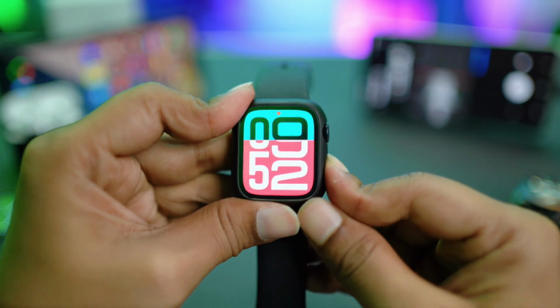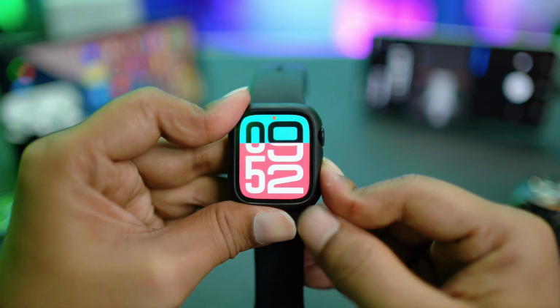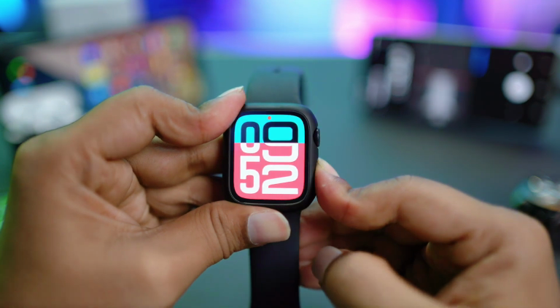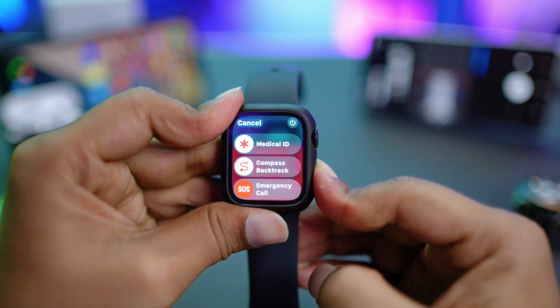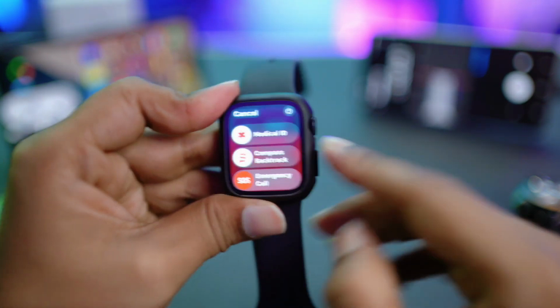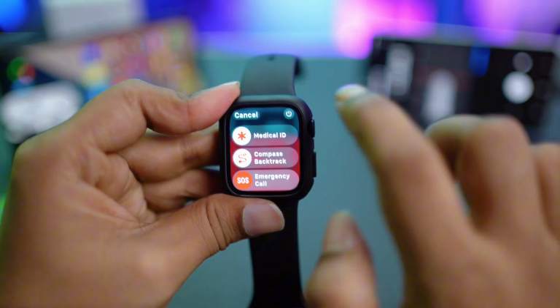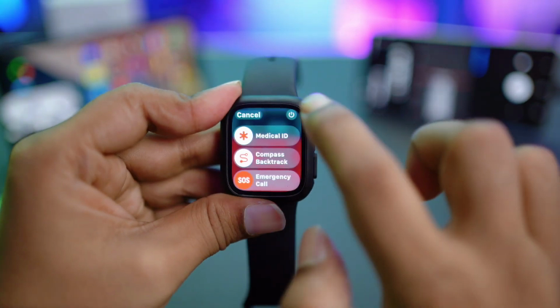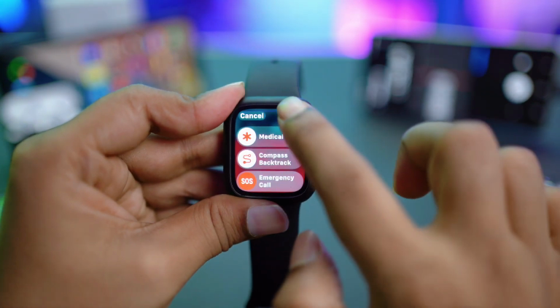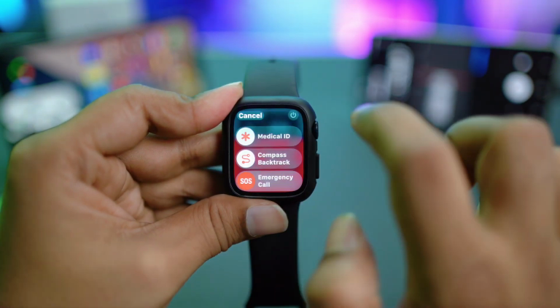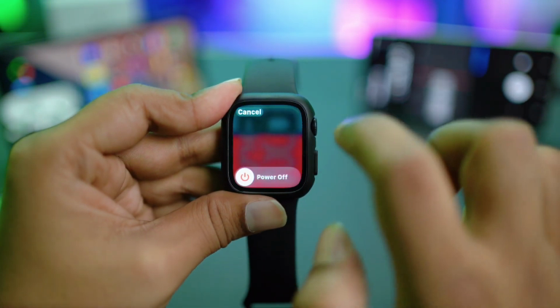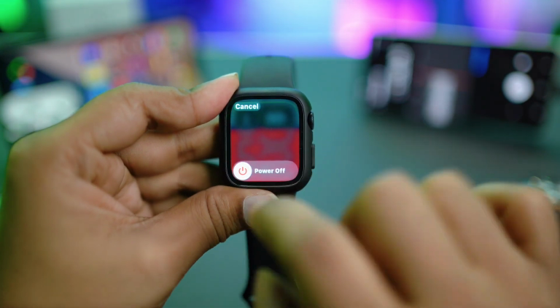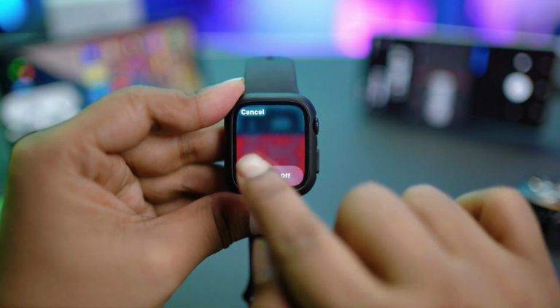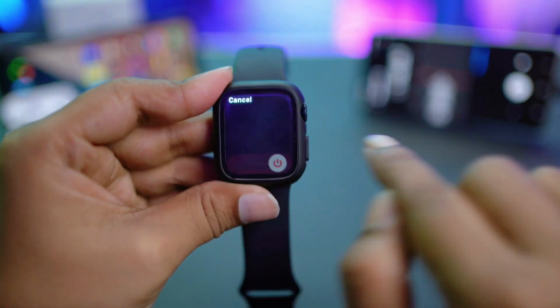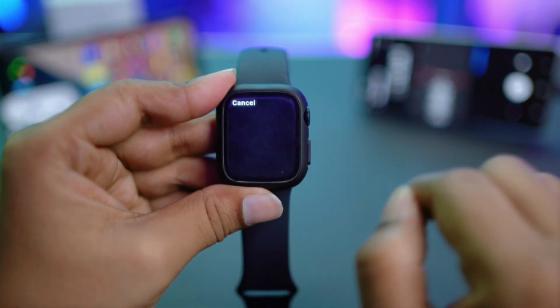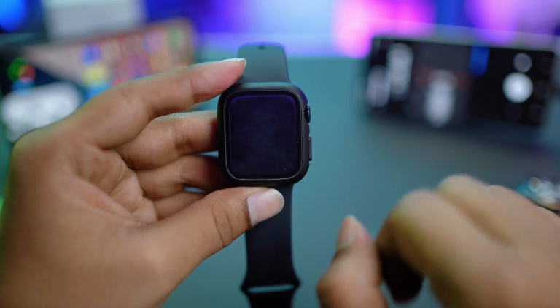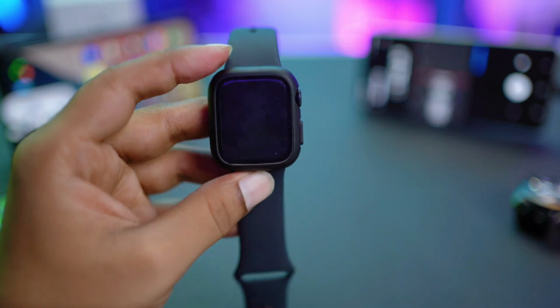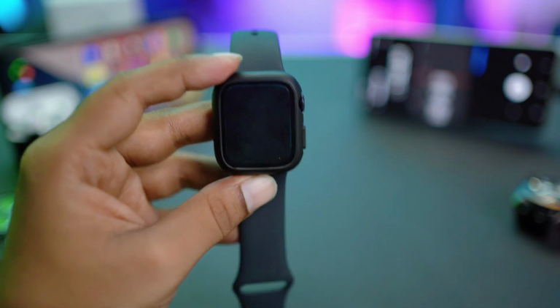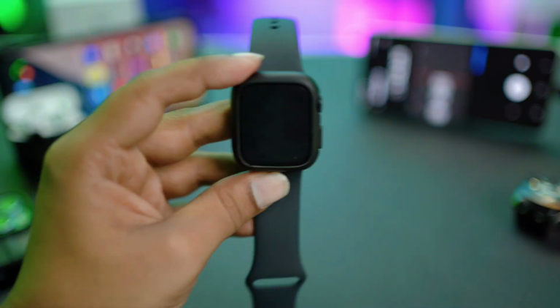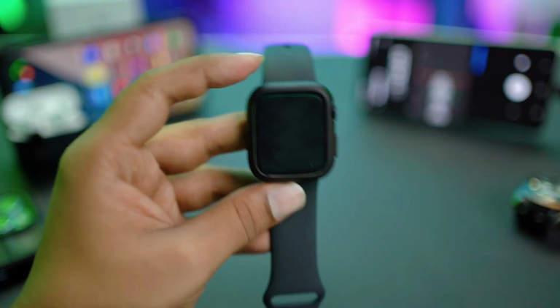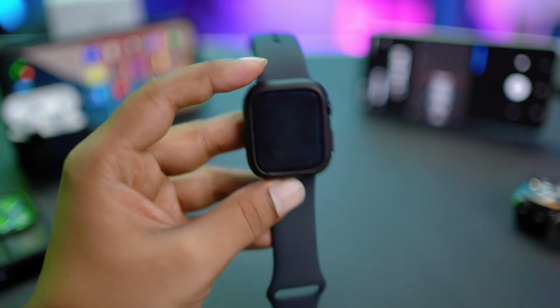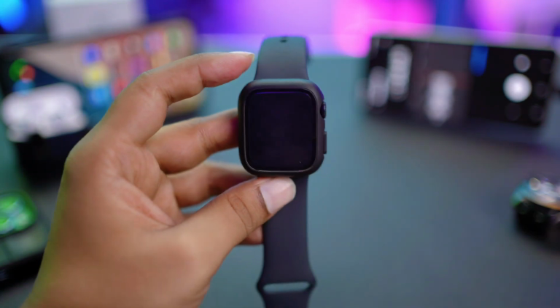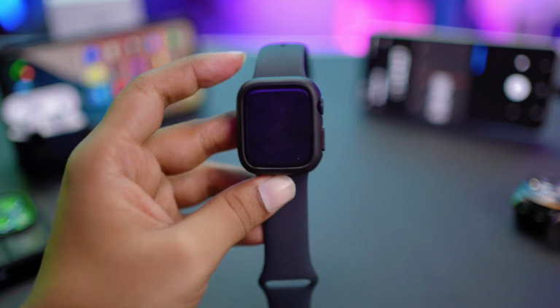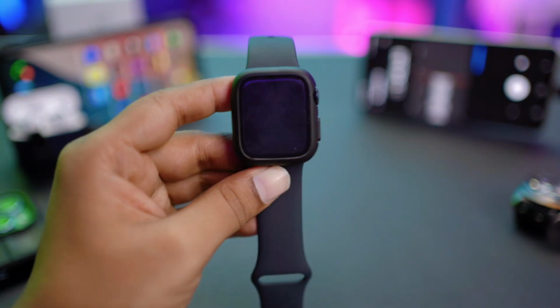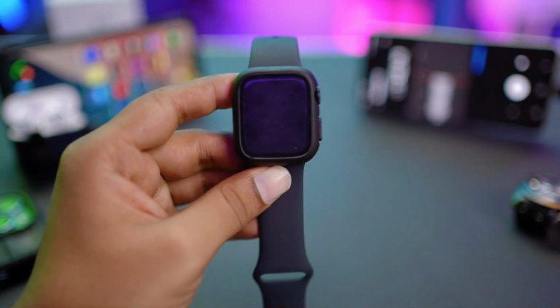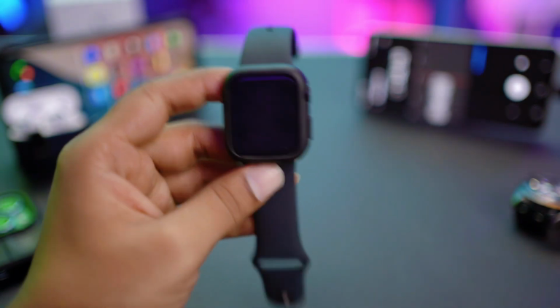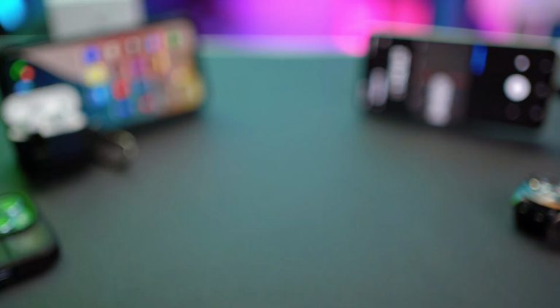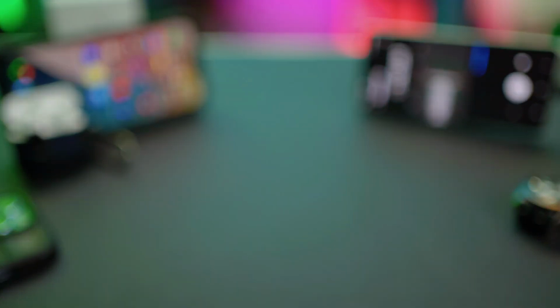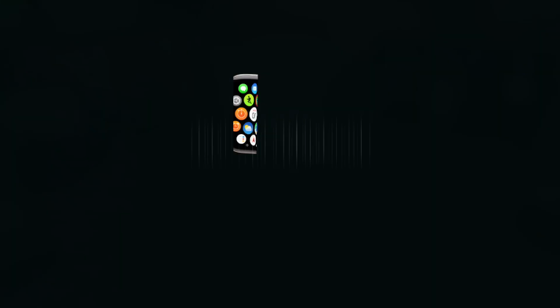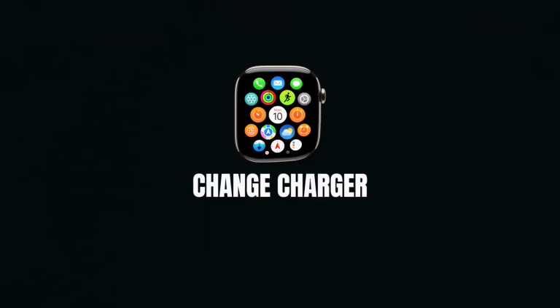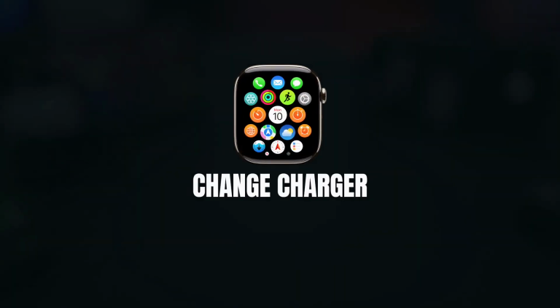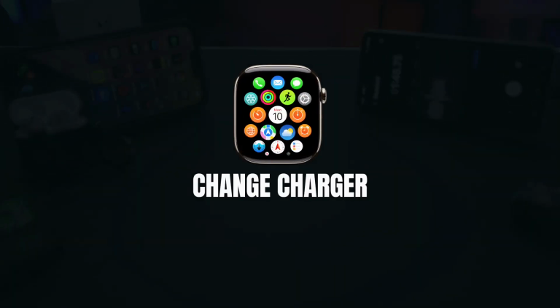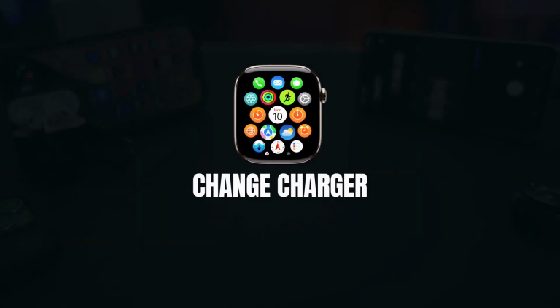Also, restart your Apple Watch — press and hold the power button, tap to turn it off, and wait for some time.